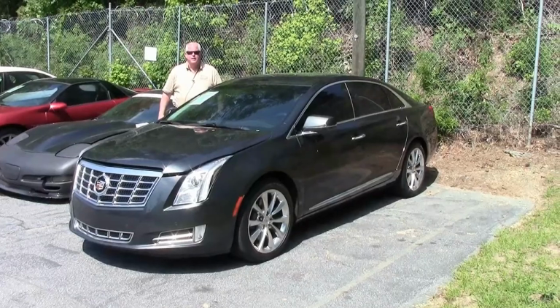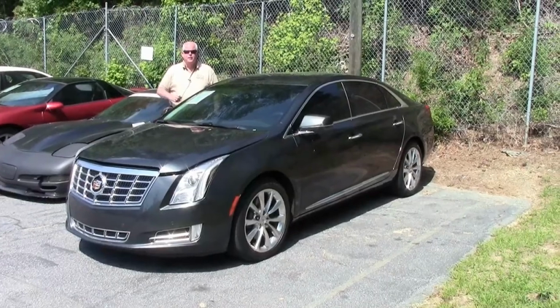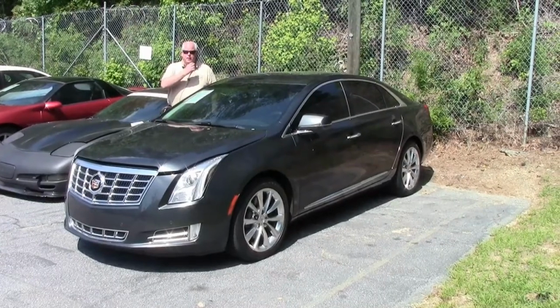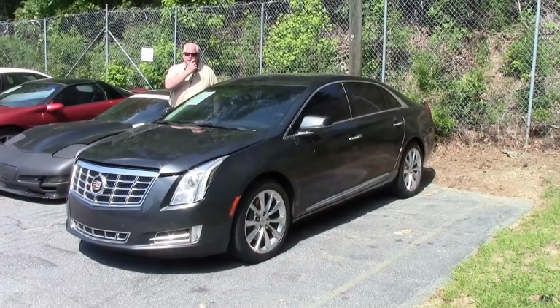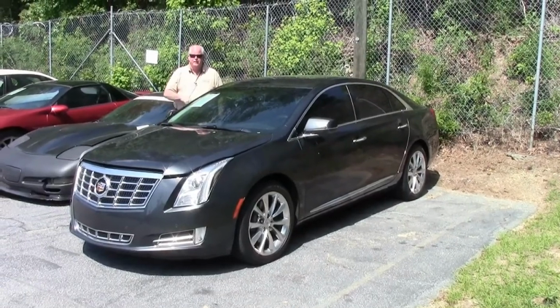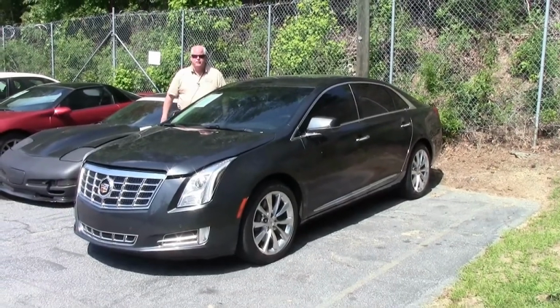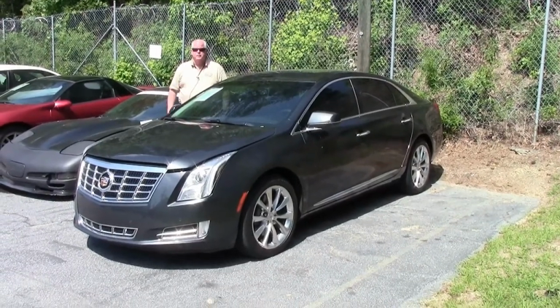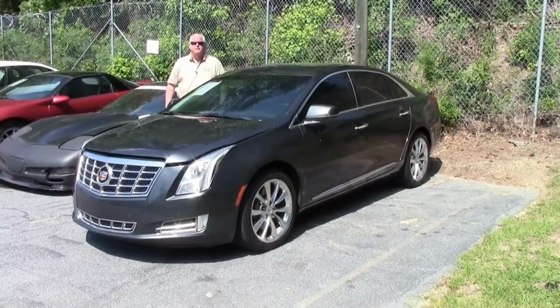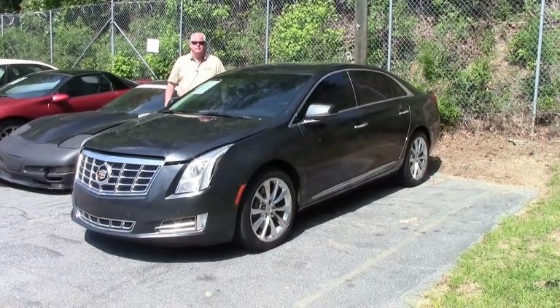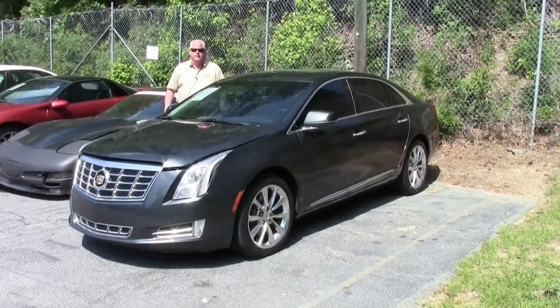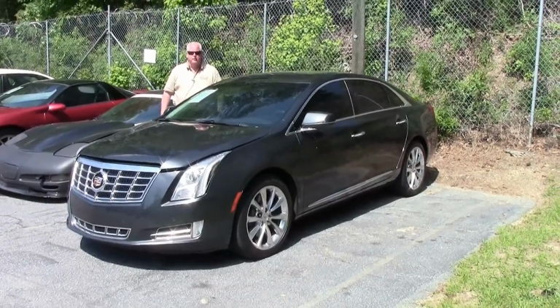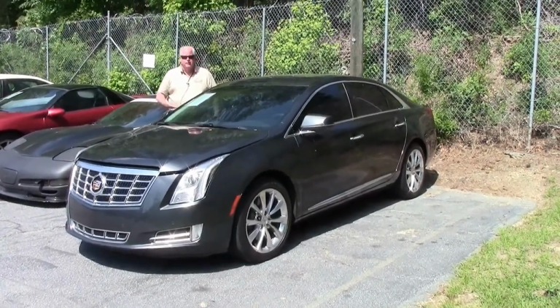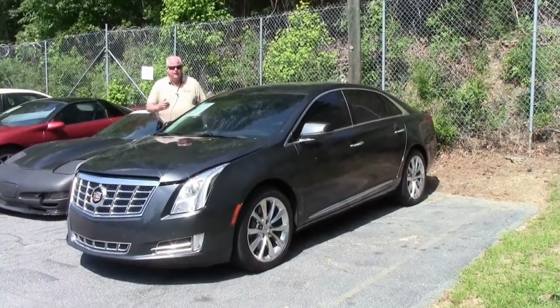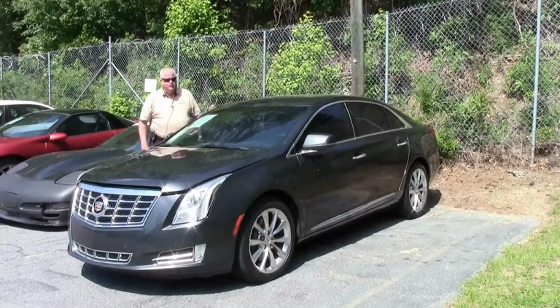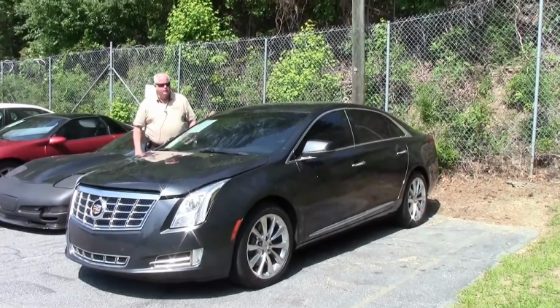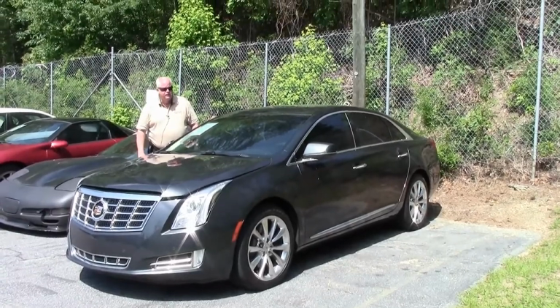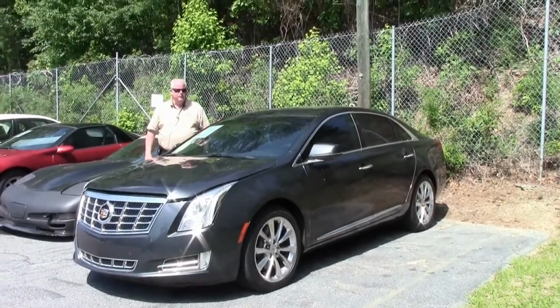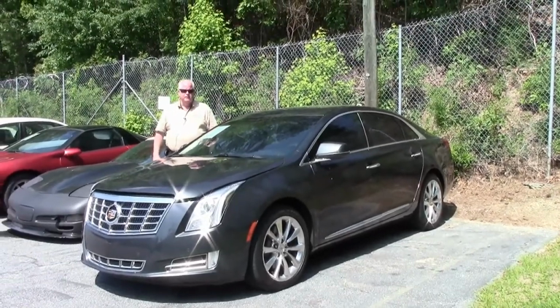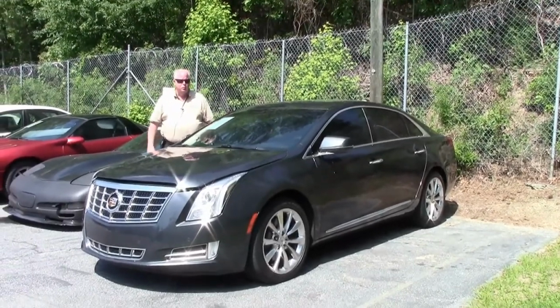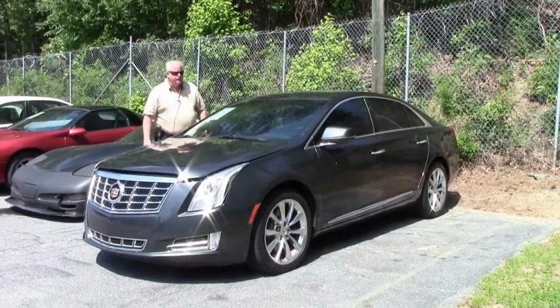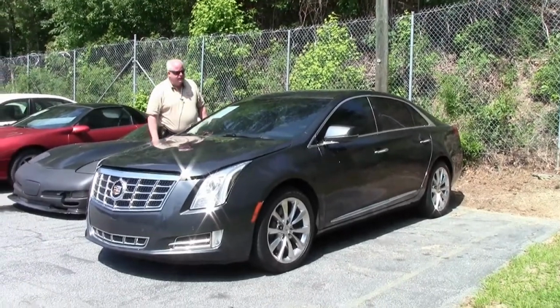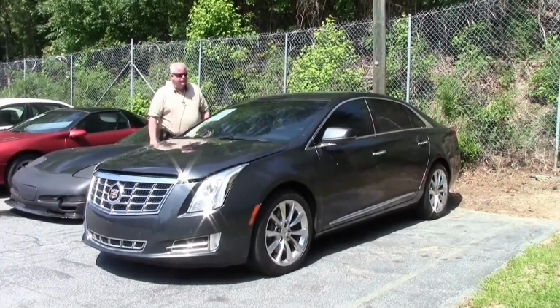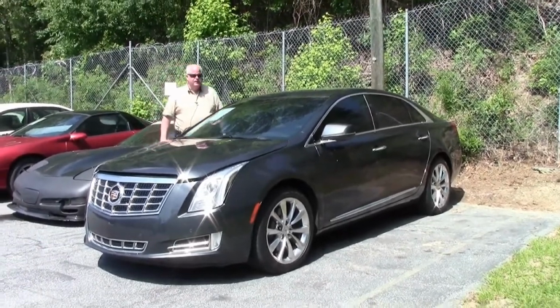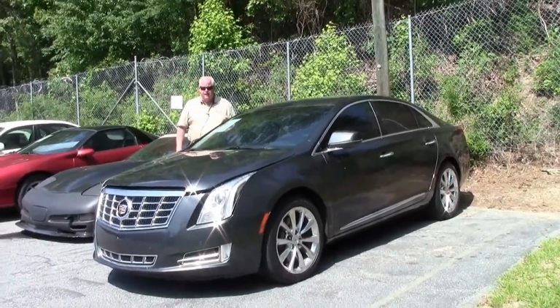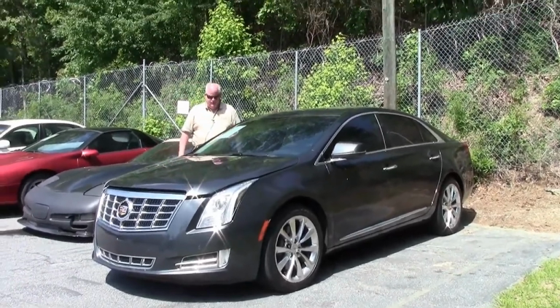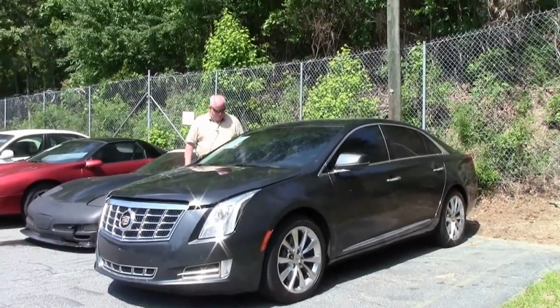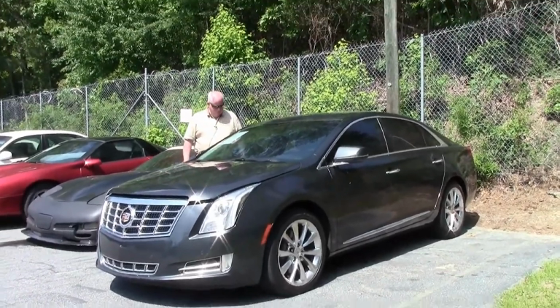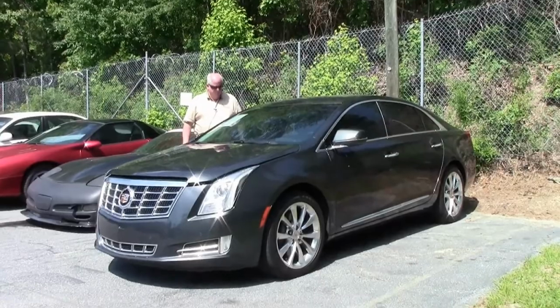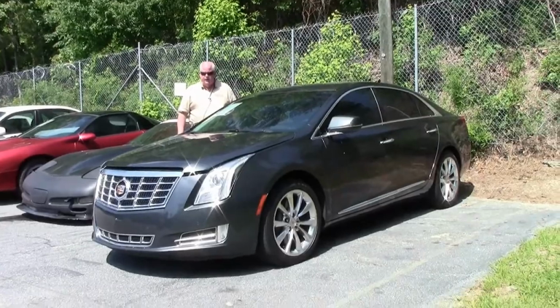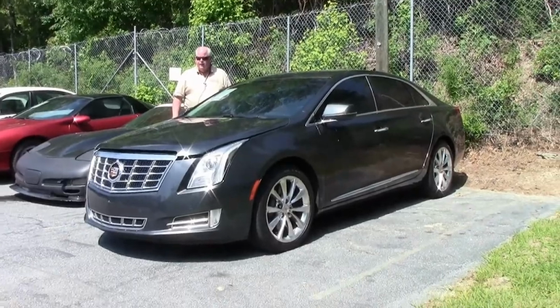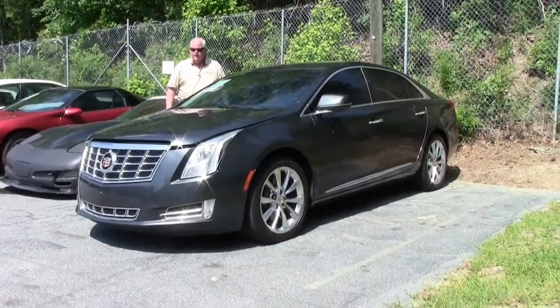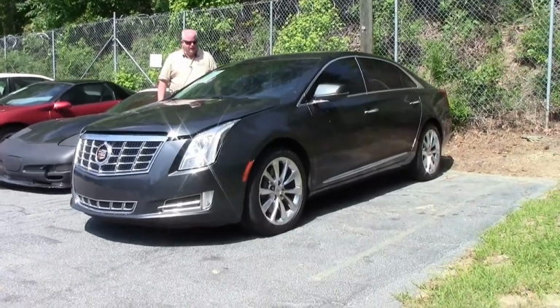Hello folks. Welcome to Vivette in Atlanta, Georgia. My name is Rick Engel. Today I'm going to present to you this 2013 Cadillac XTS.